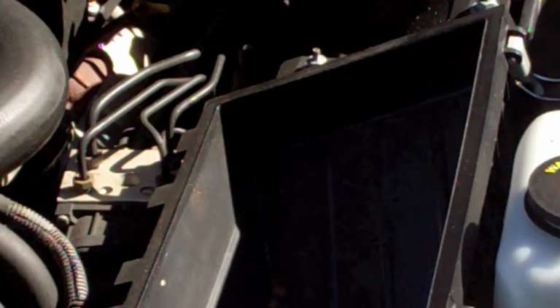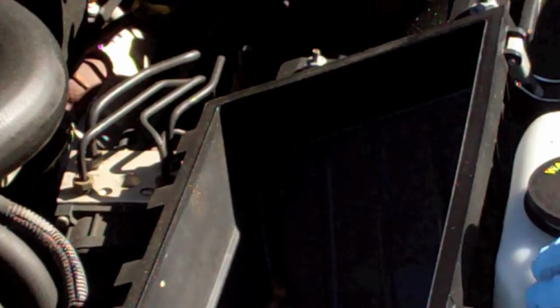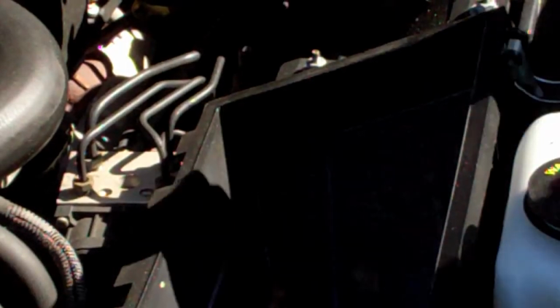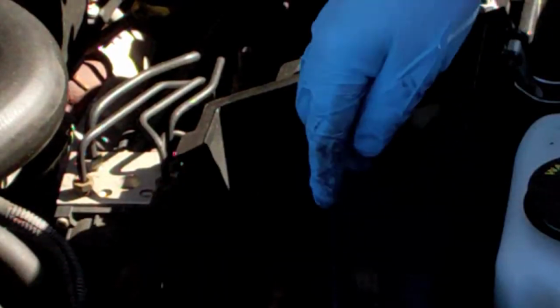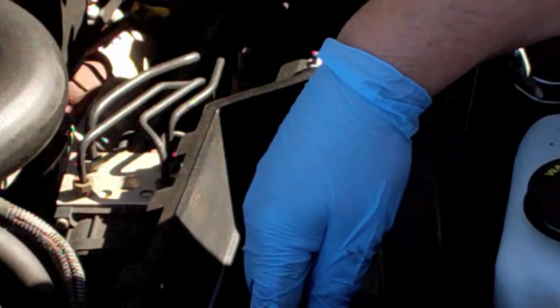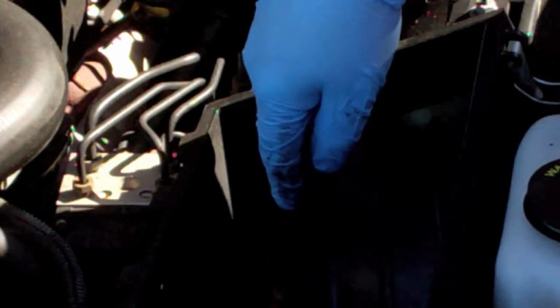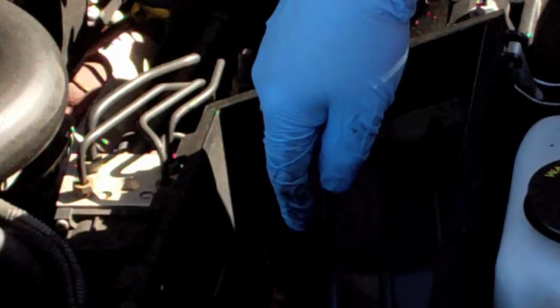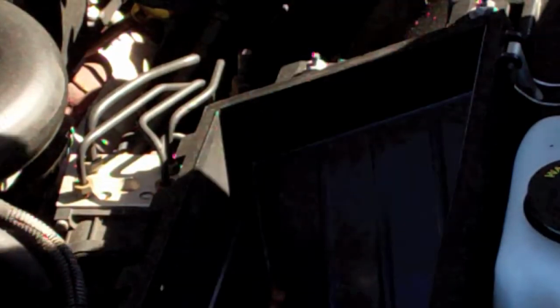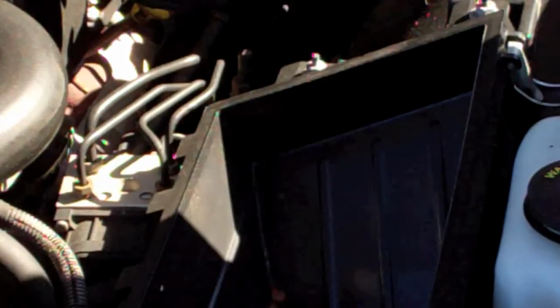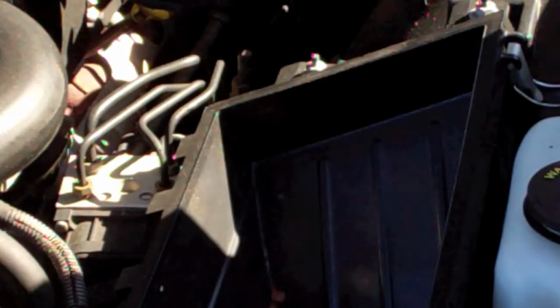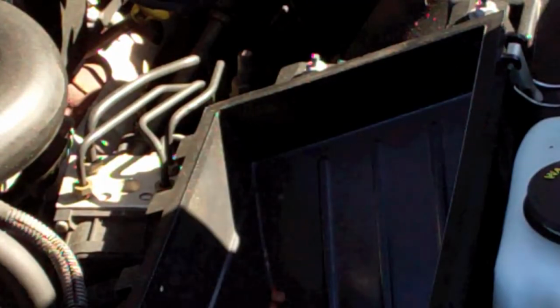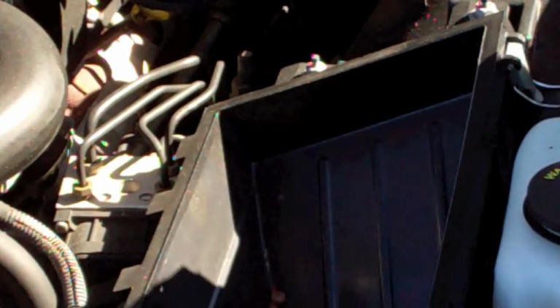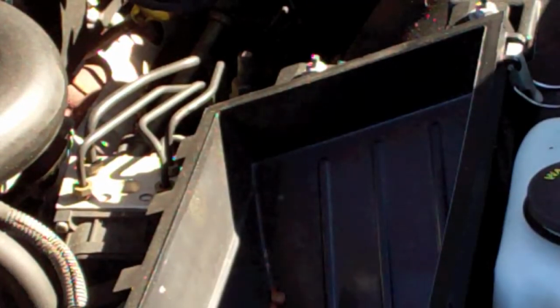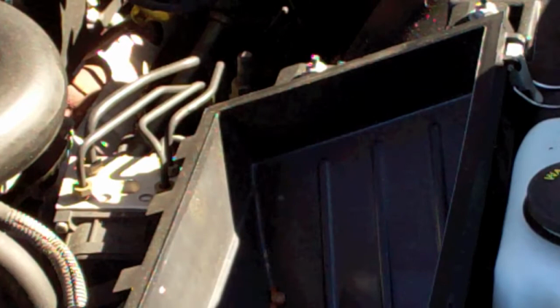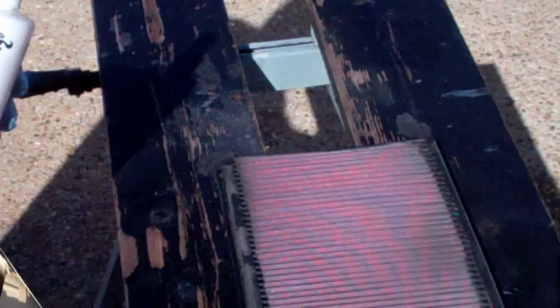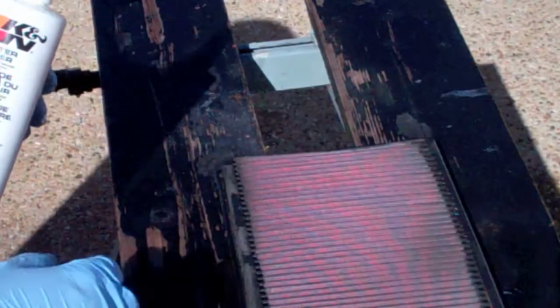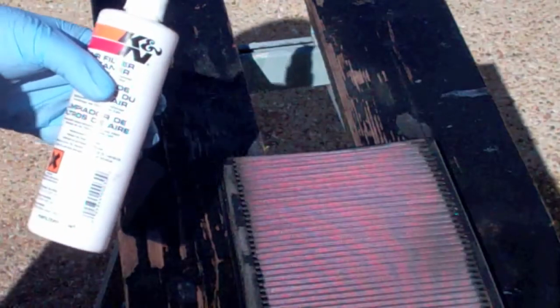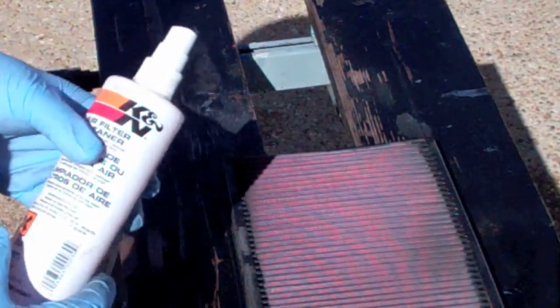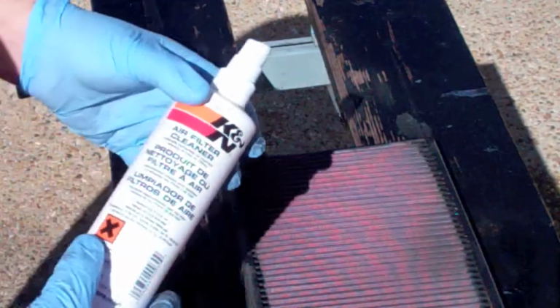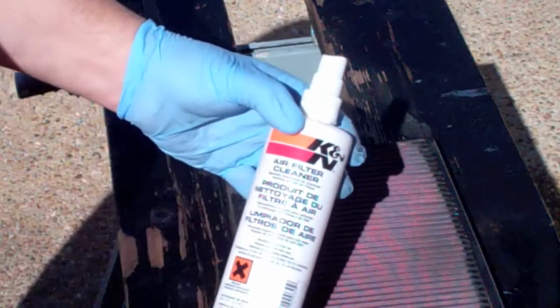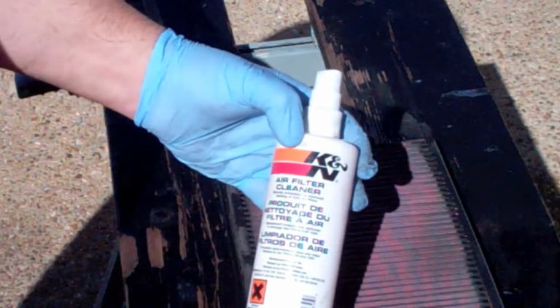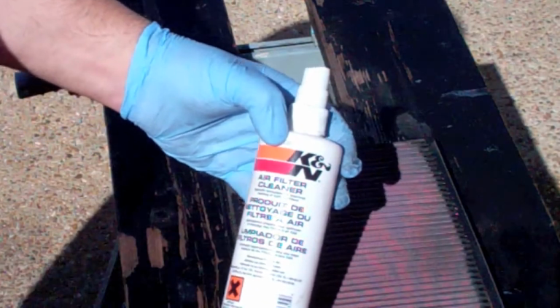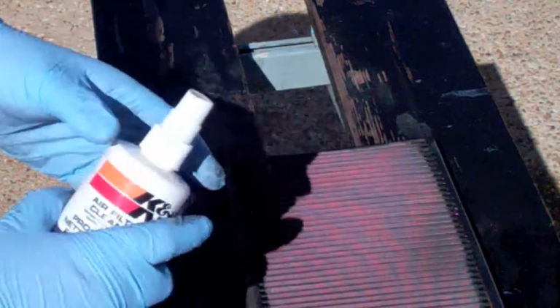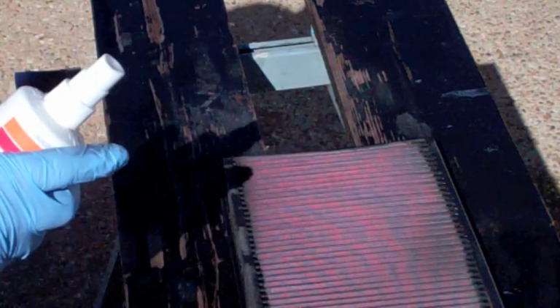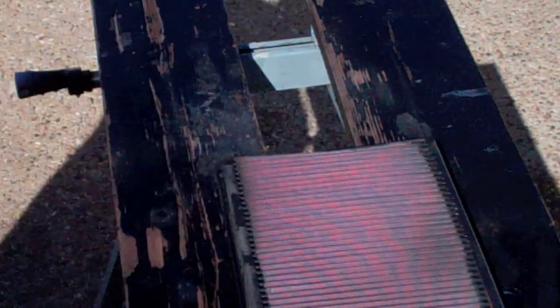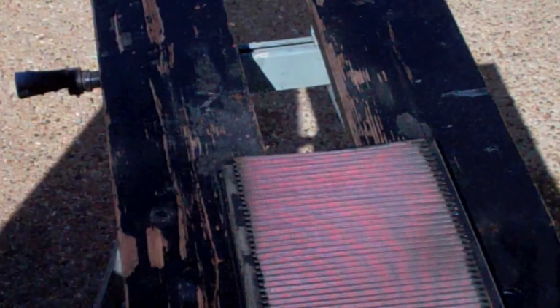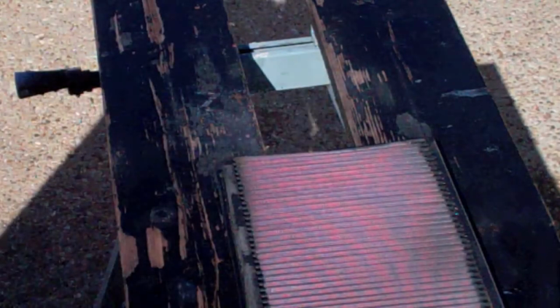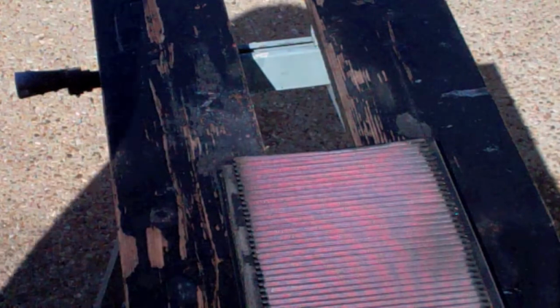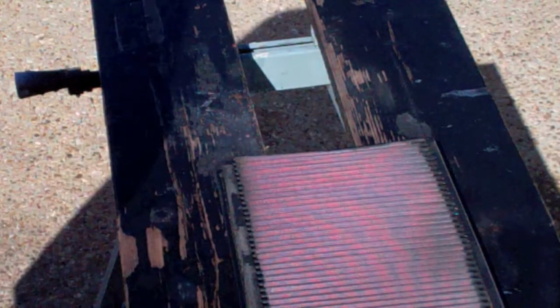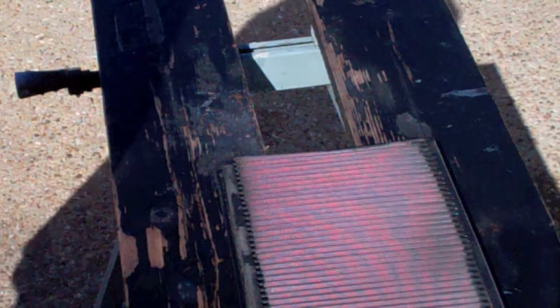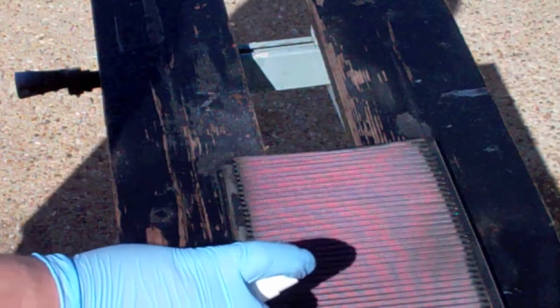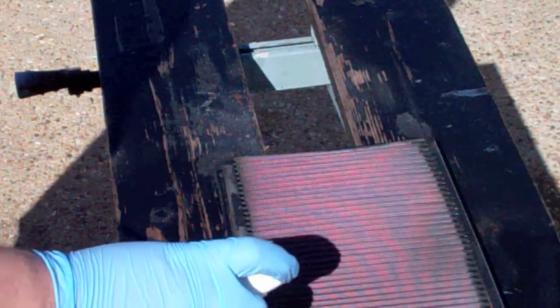I'm also going to clean all of the debris out of the inside of there. The first step is to clean this. I'm going to go ahead and use the K&N product. You could probably get away with using Dawn dish soap, to be honest.